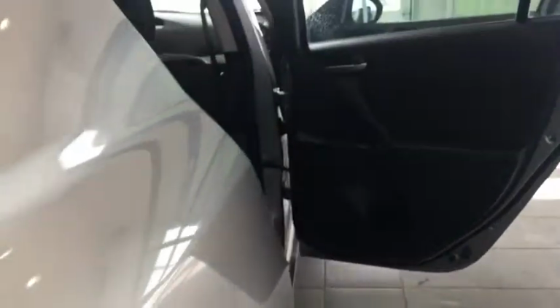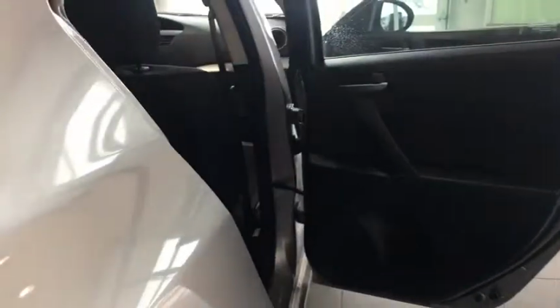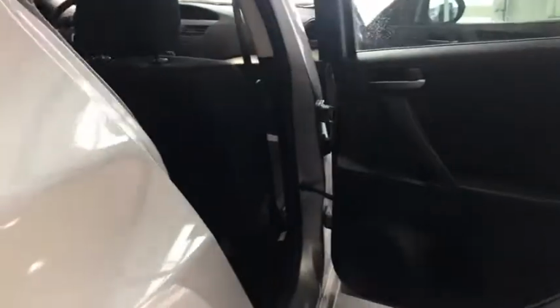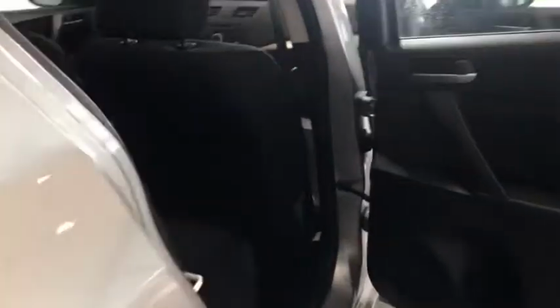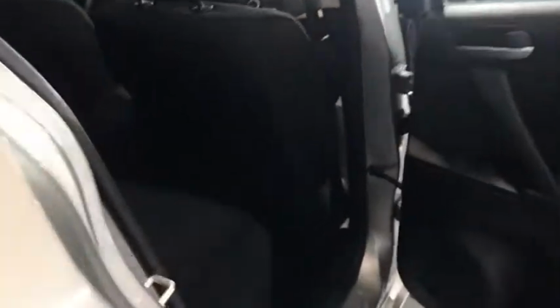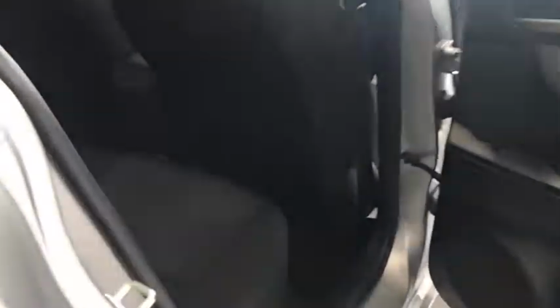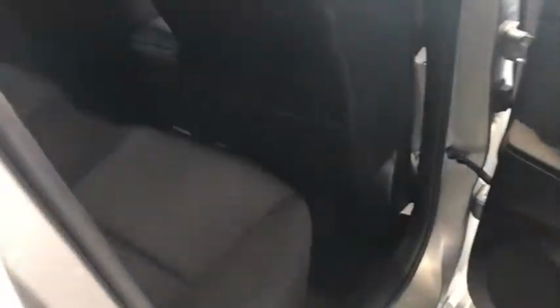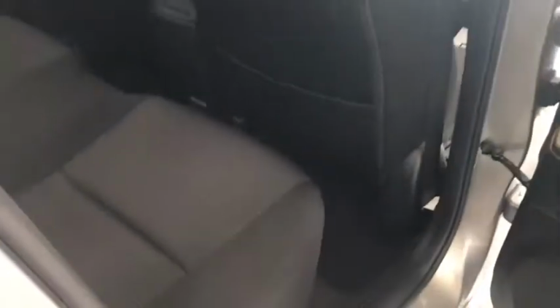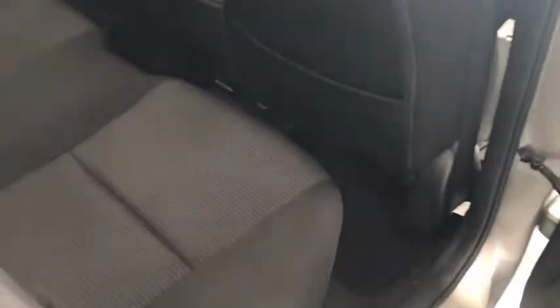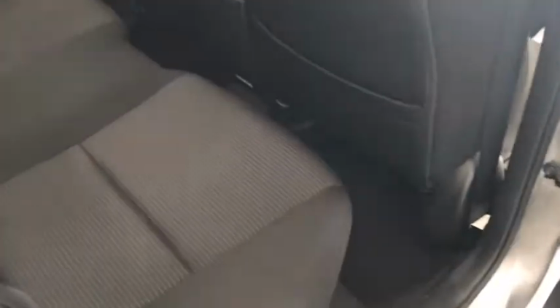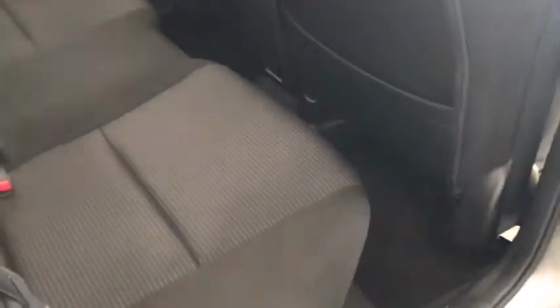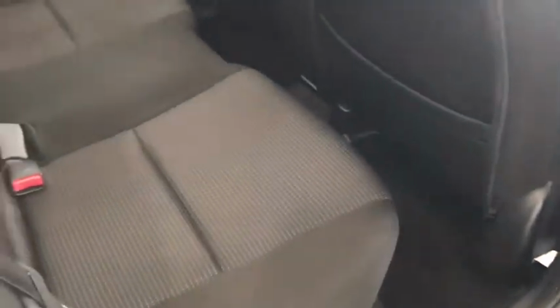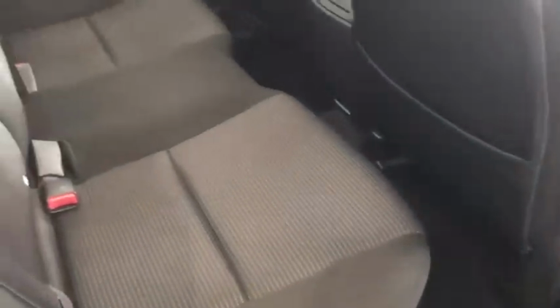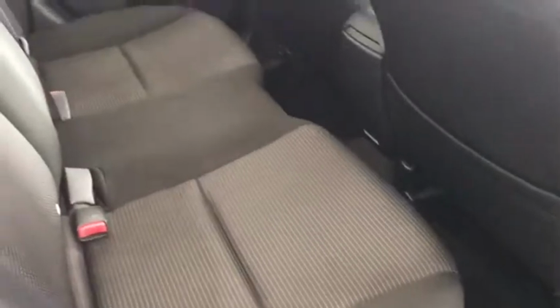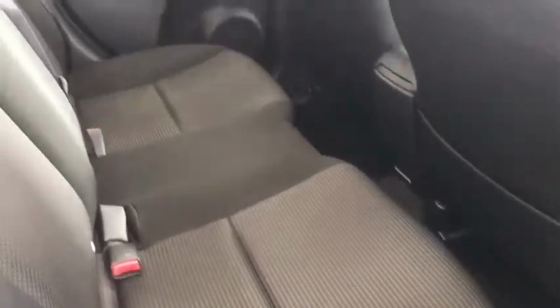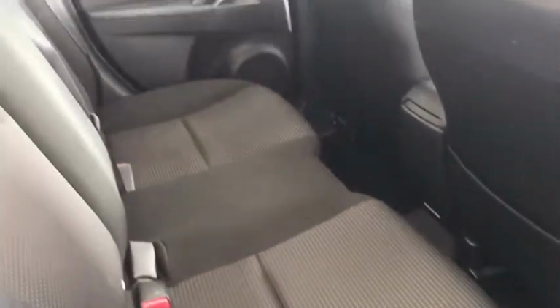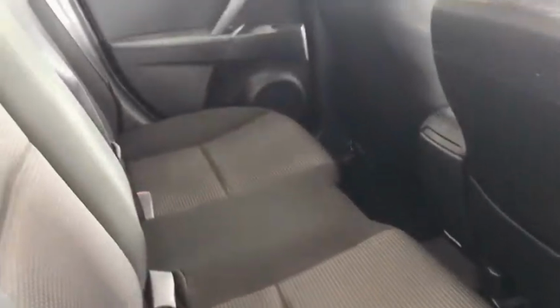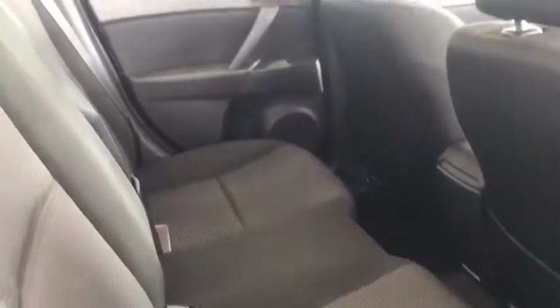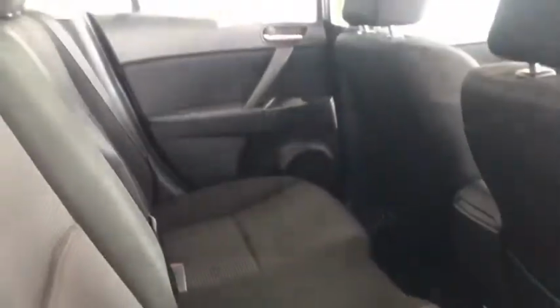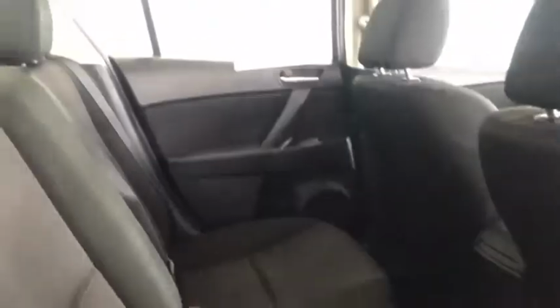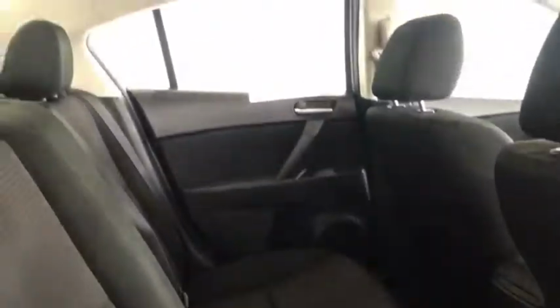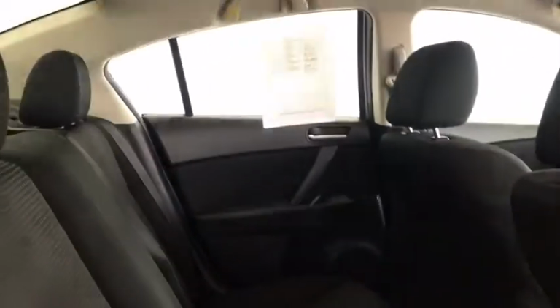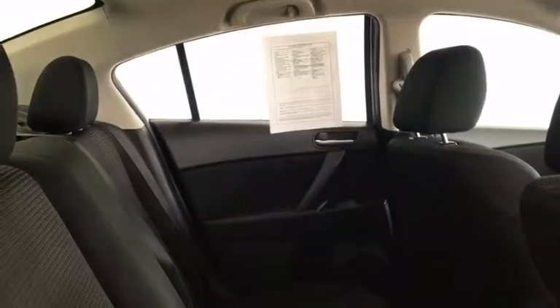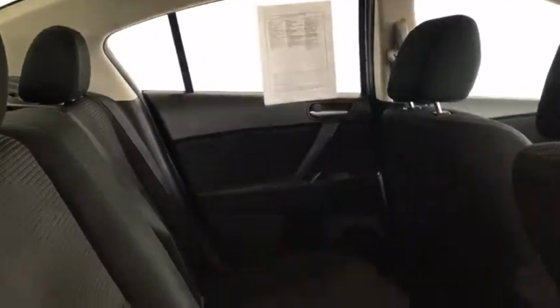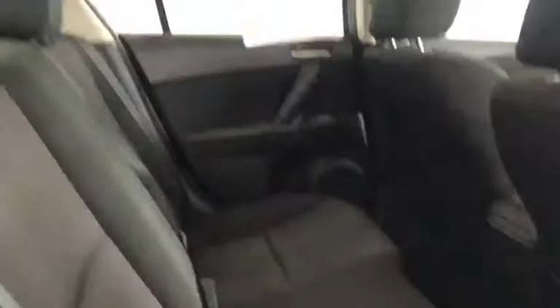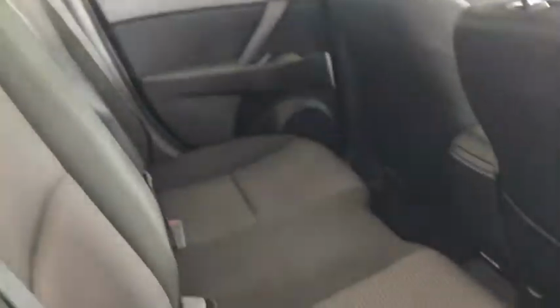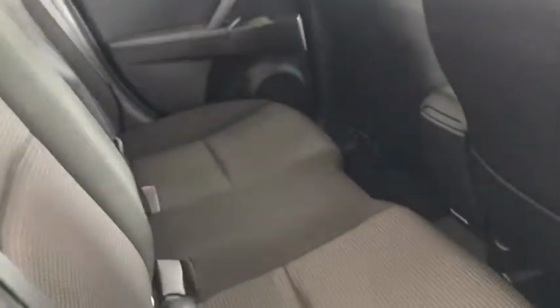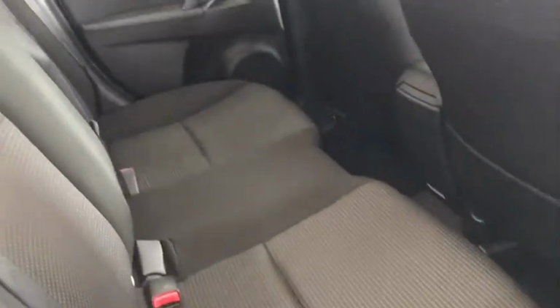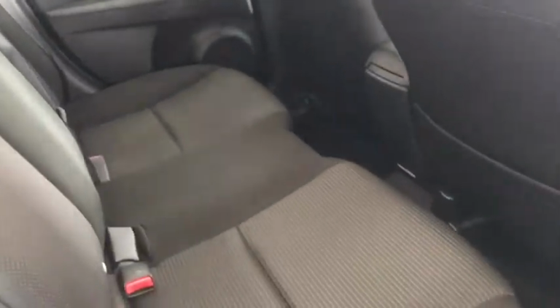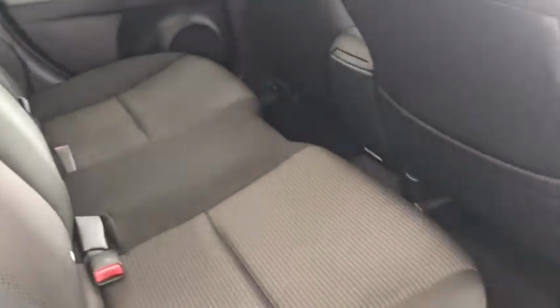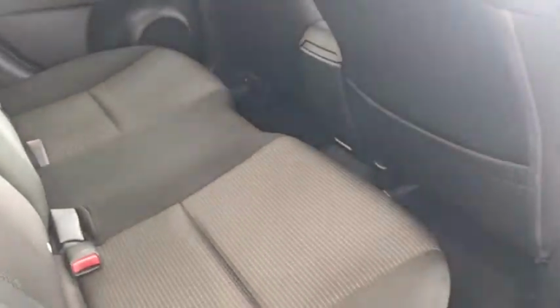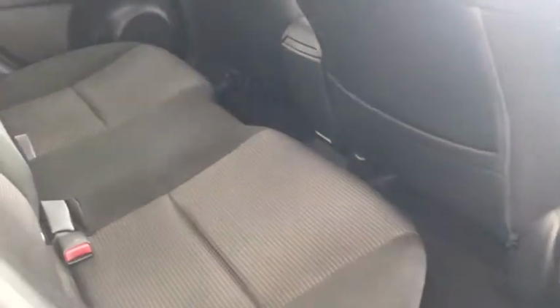If we wrap around to the back seats here, you do have a black cloth interior. It is a three-seater in the back — very comfortable seating with ample headroom in there.